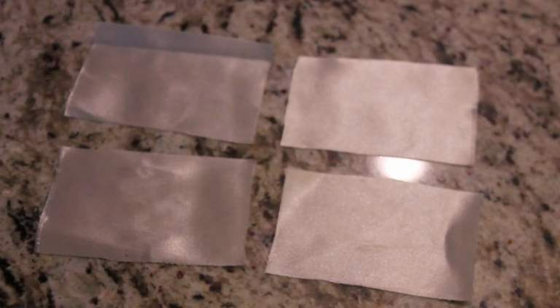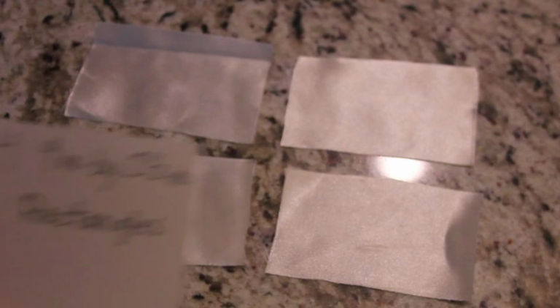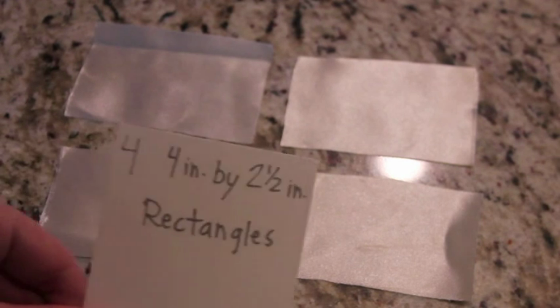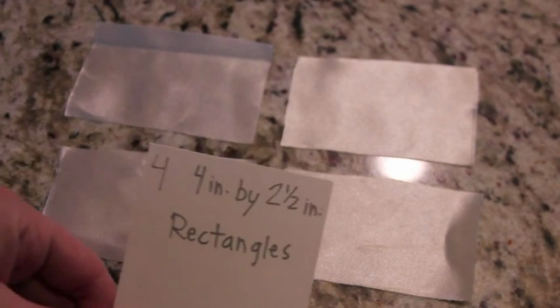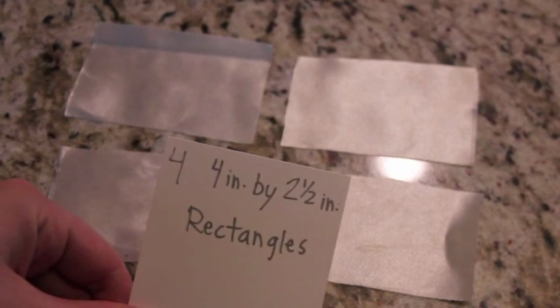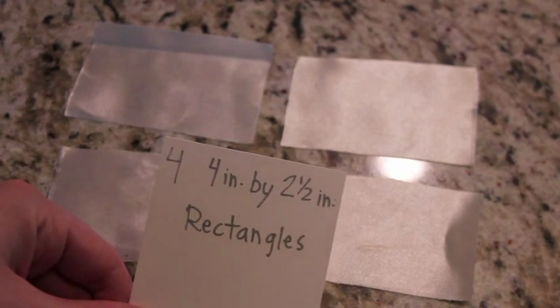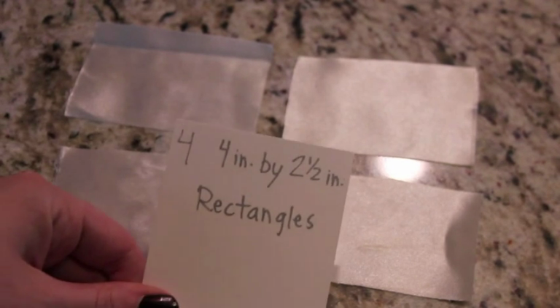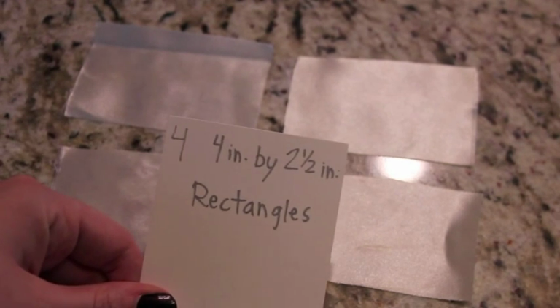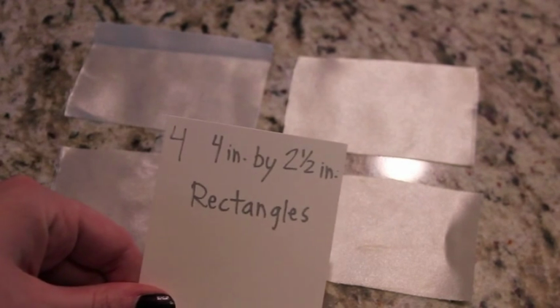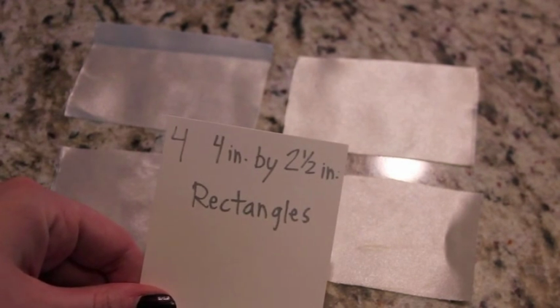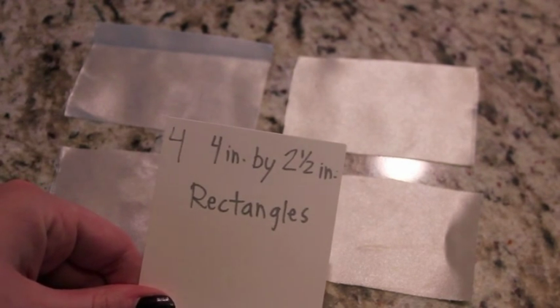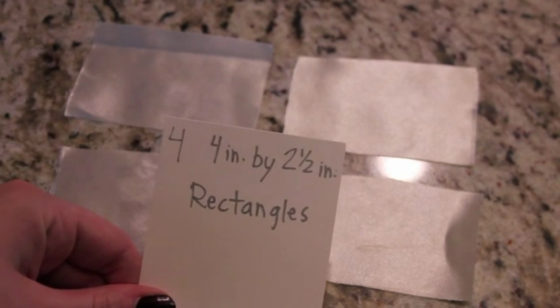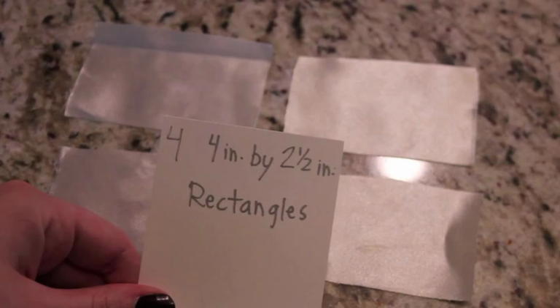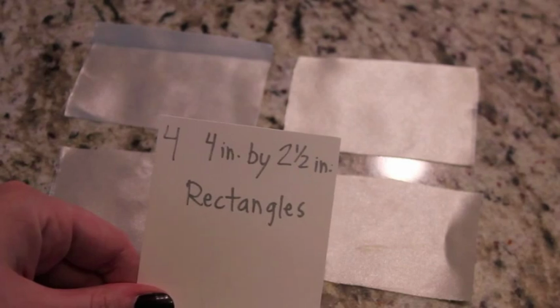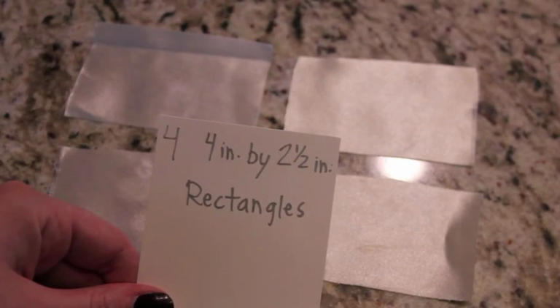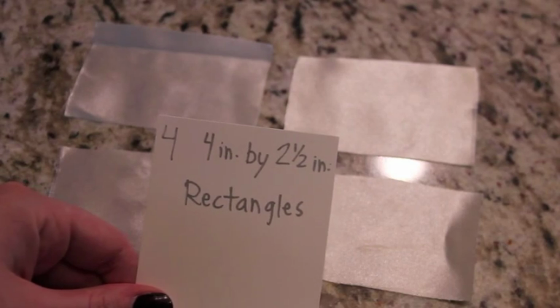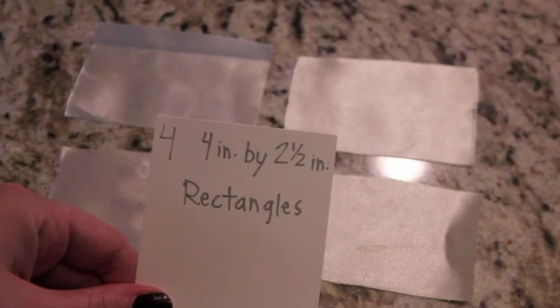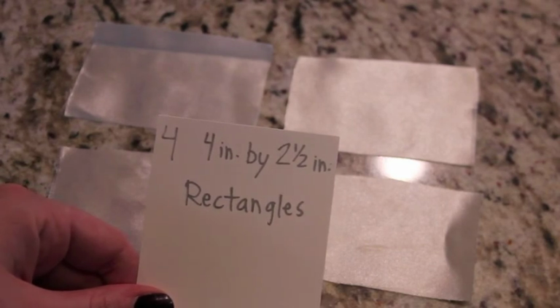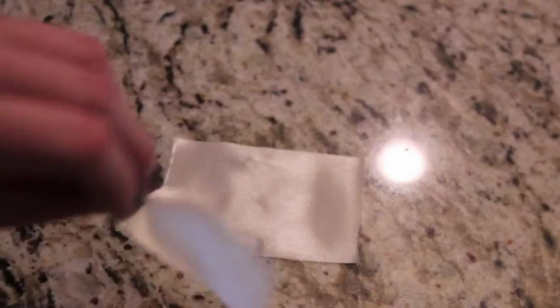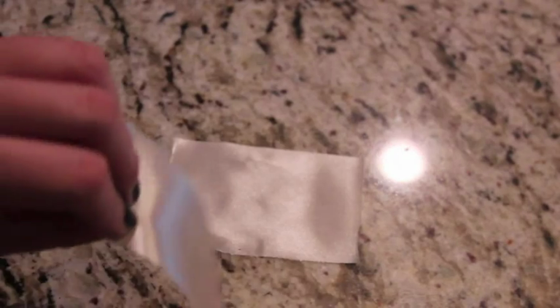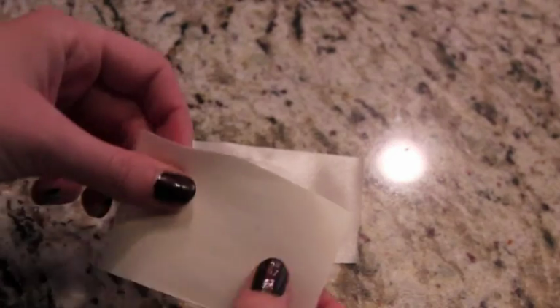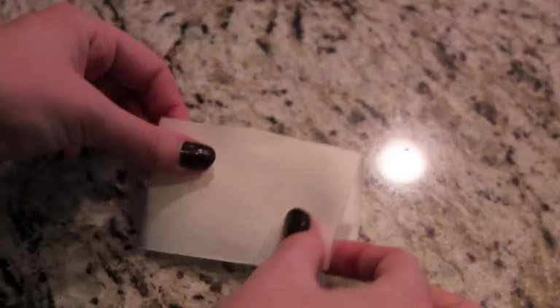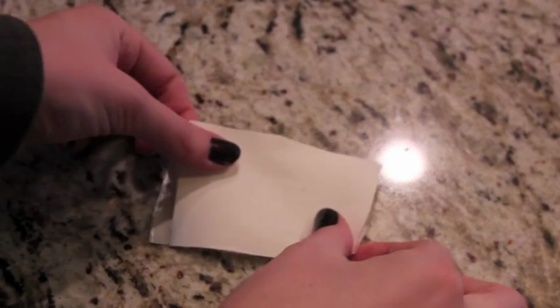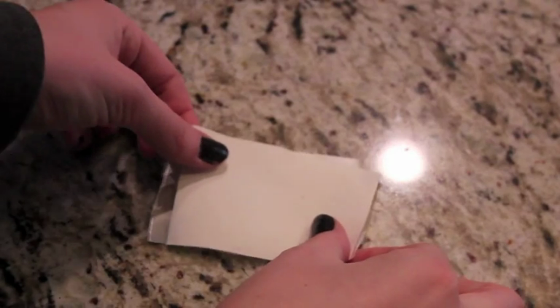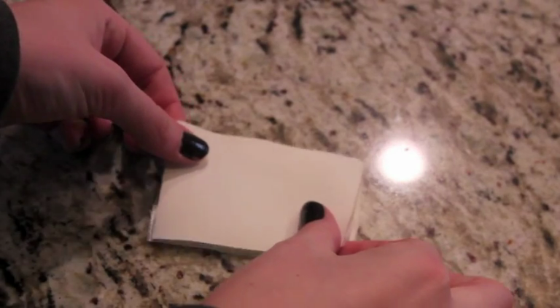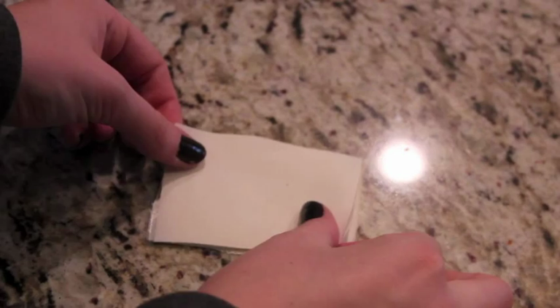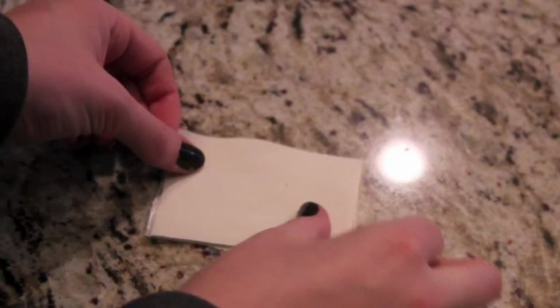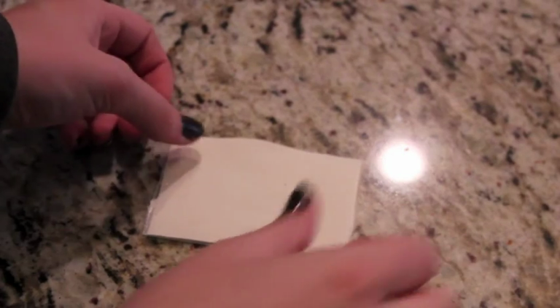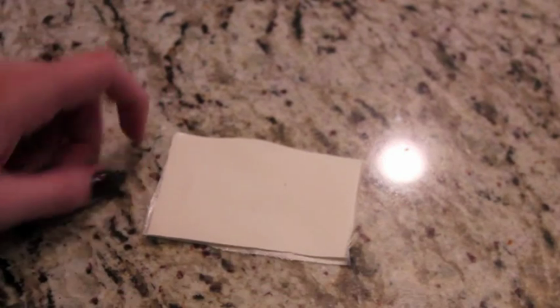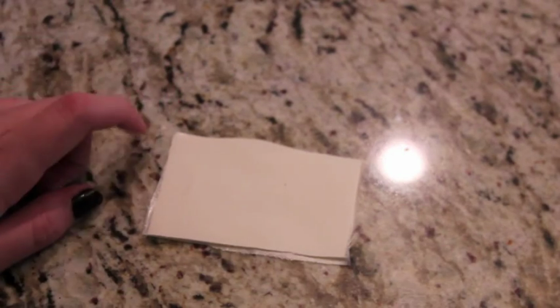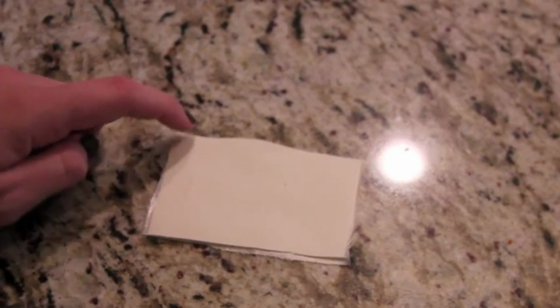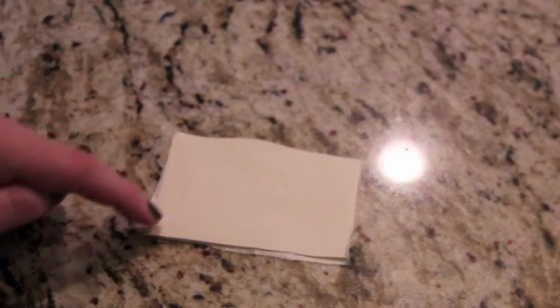To make two clips, you're going to be needing four rectangles, four inches by two and a half inches. Put right sides together and sew all the way around, leaving a small gap so that you can flip it inside out.